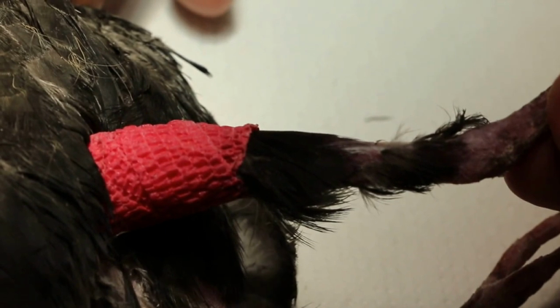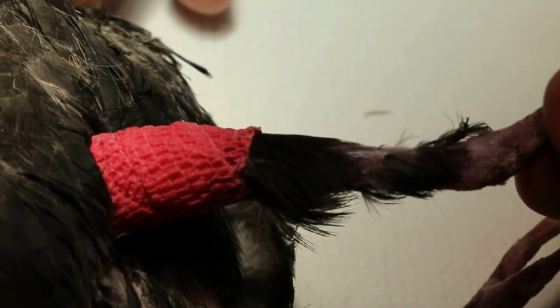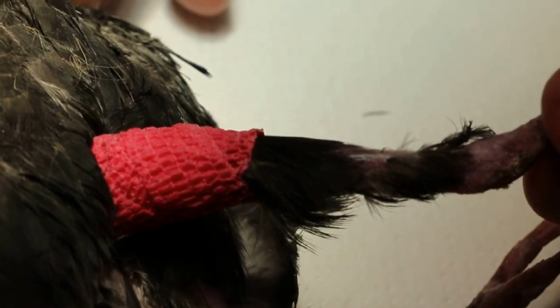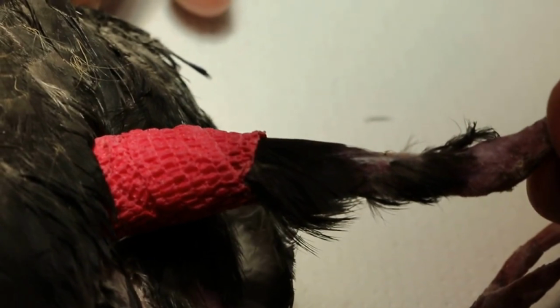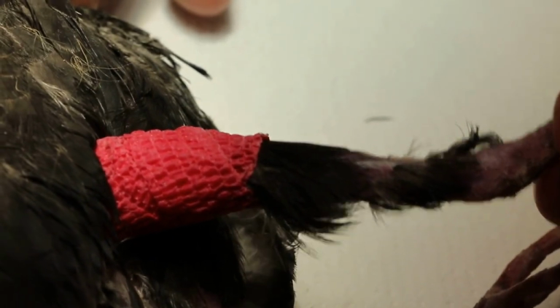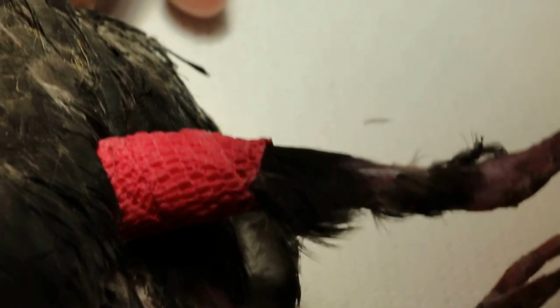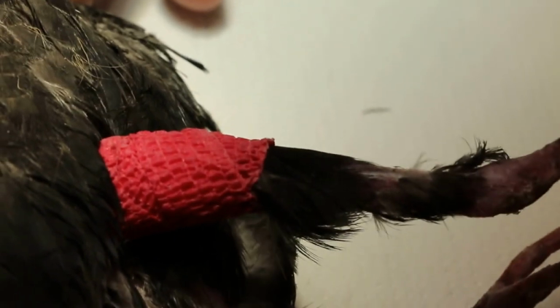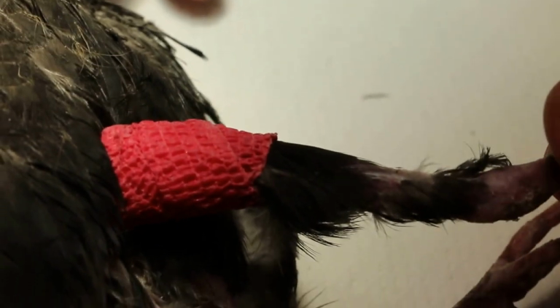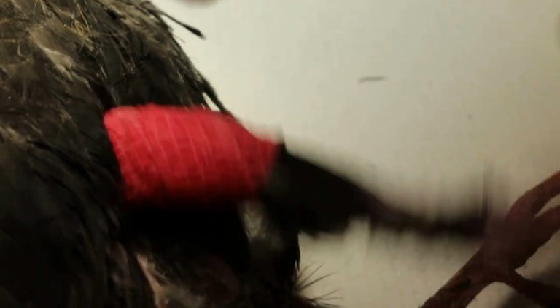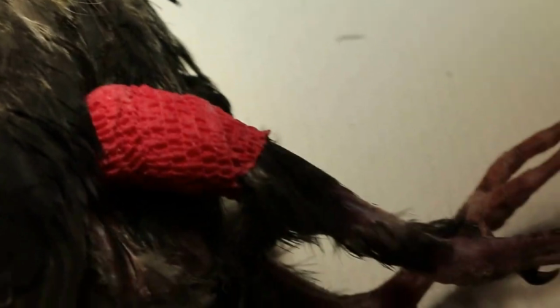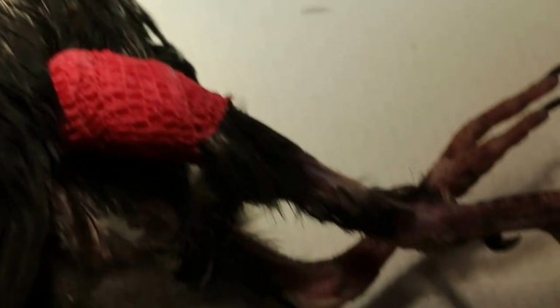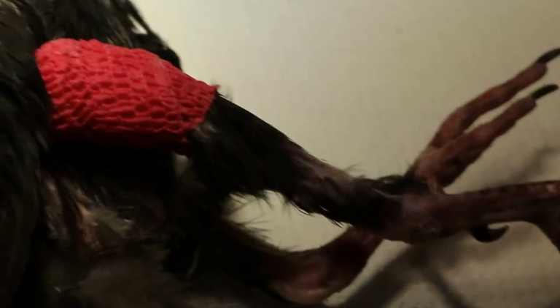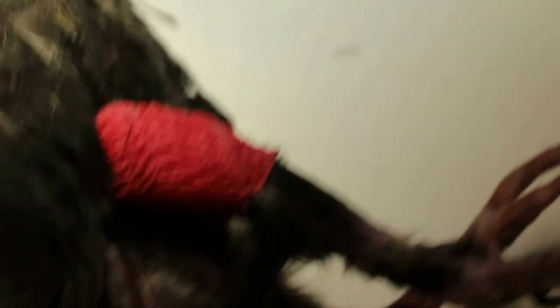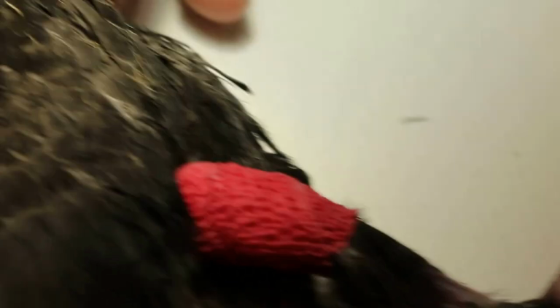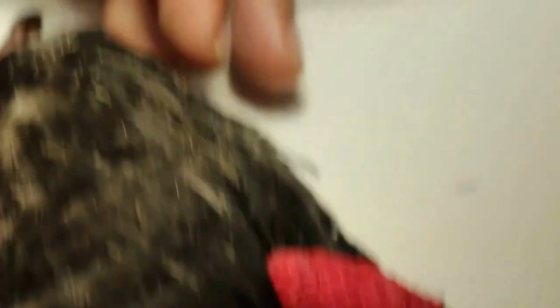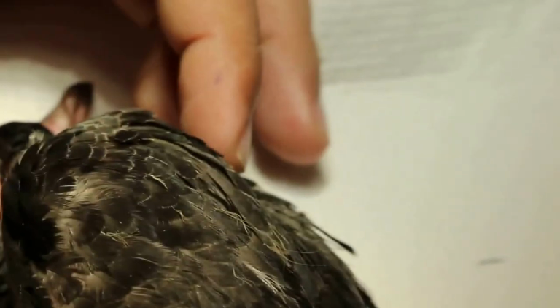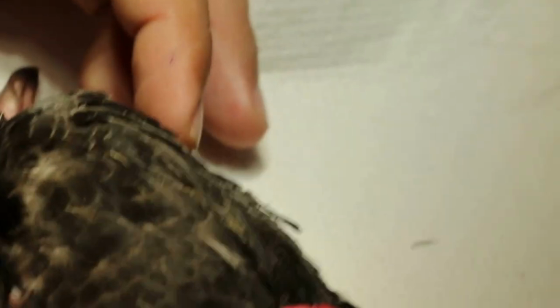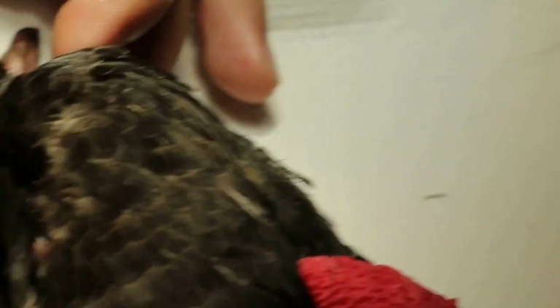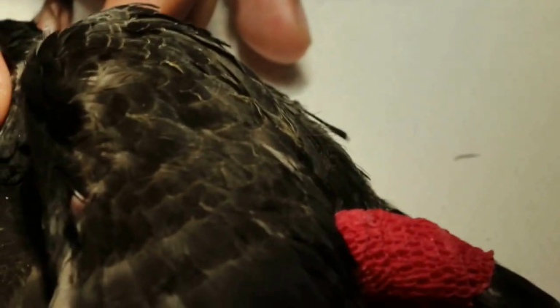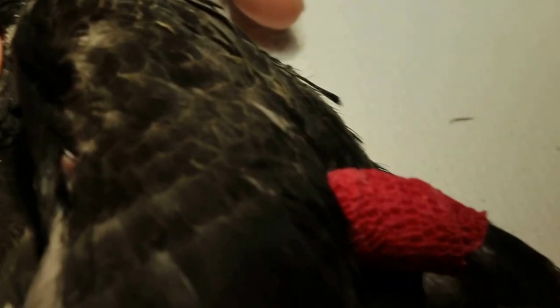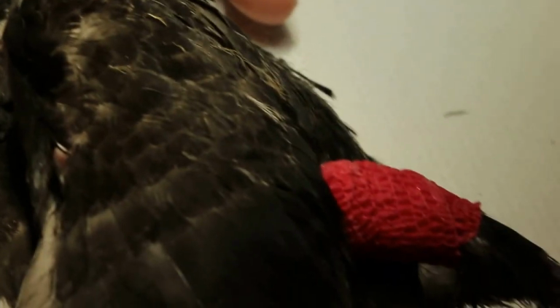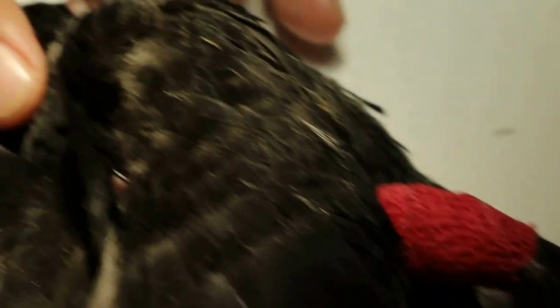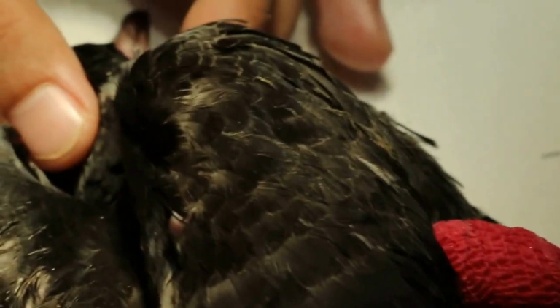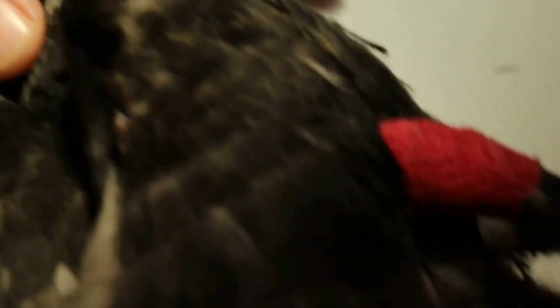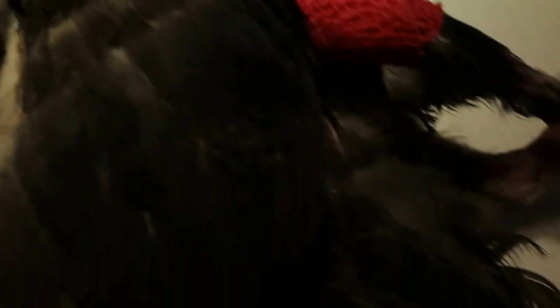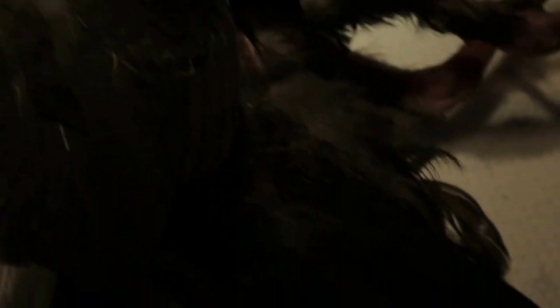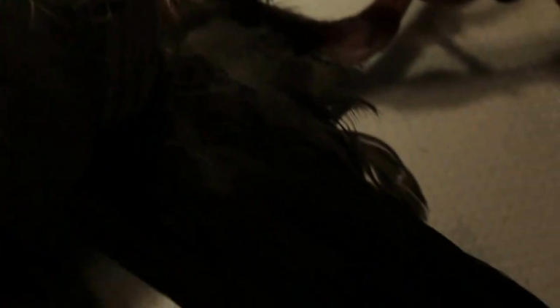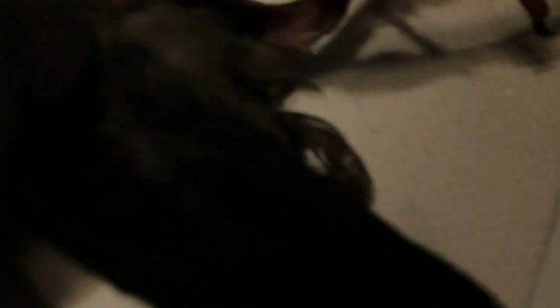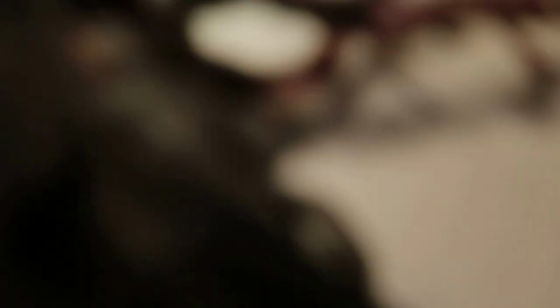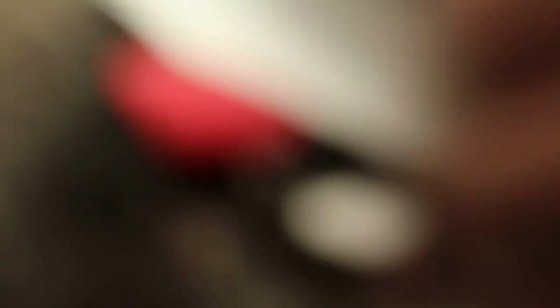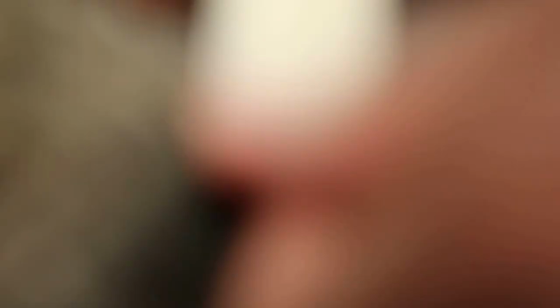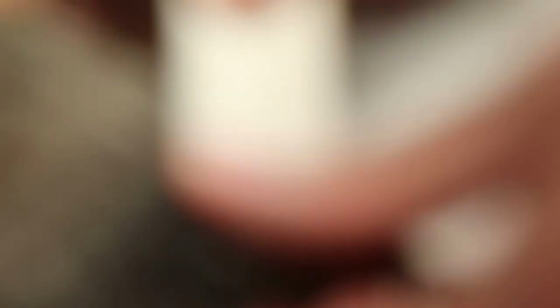Hoping that the bones will fuse after two weeks and the bird can fly away after being fed and watered by the owner. It's probably very weak as well — that's why it's not biting, not pecking.